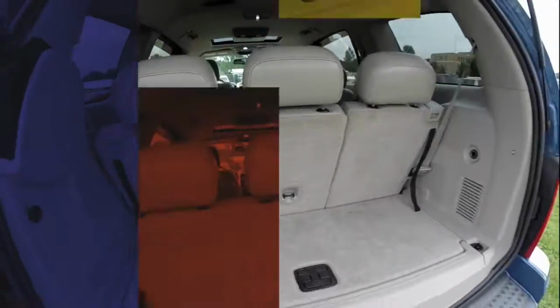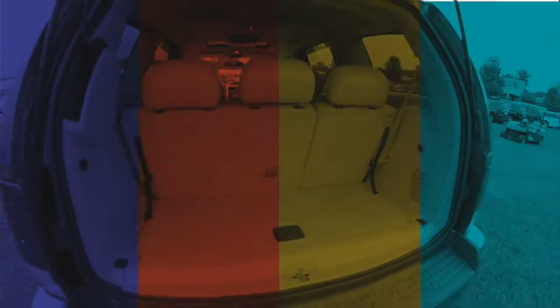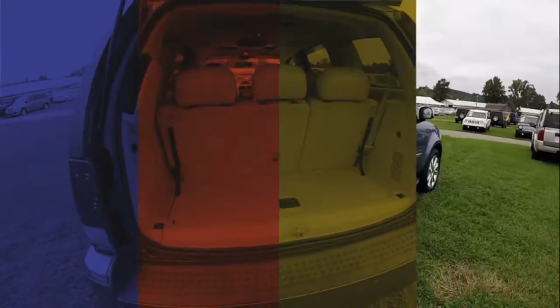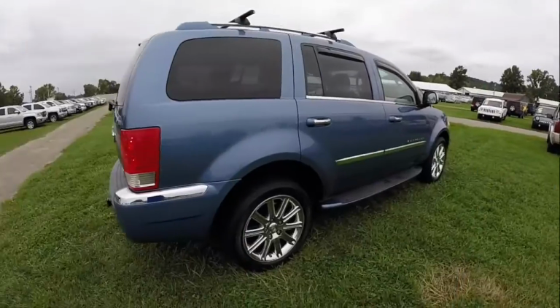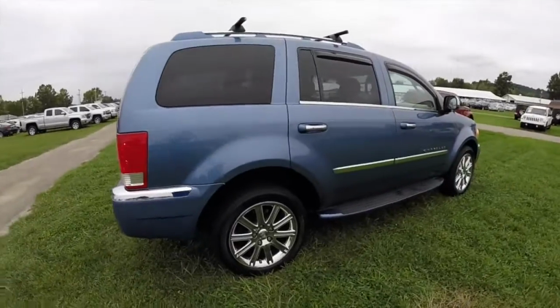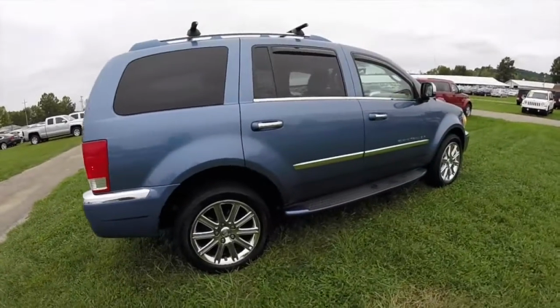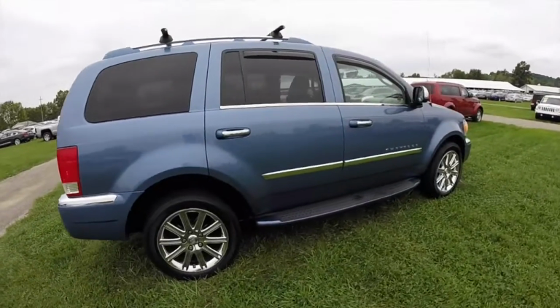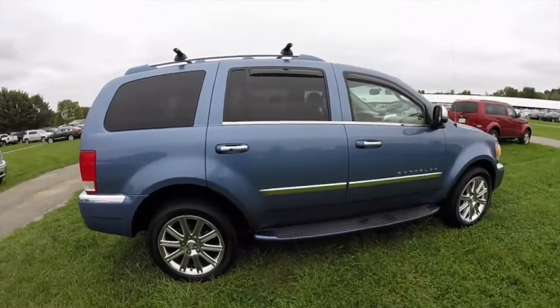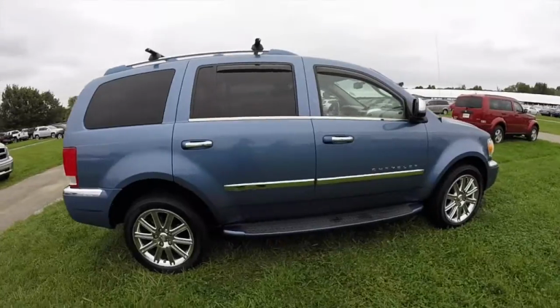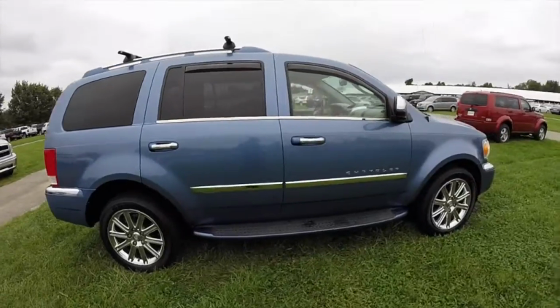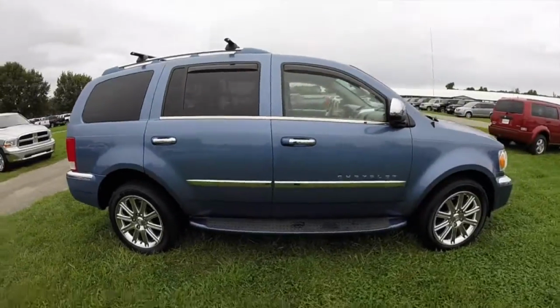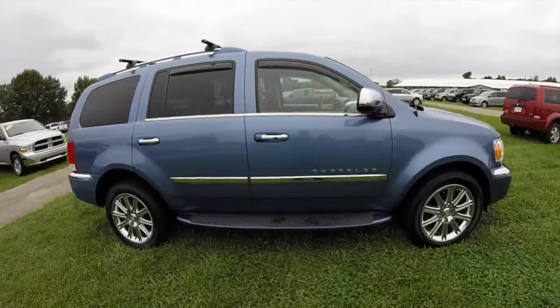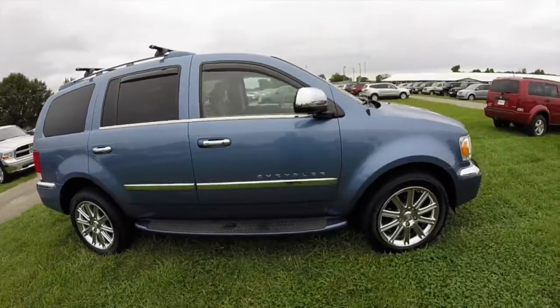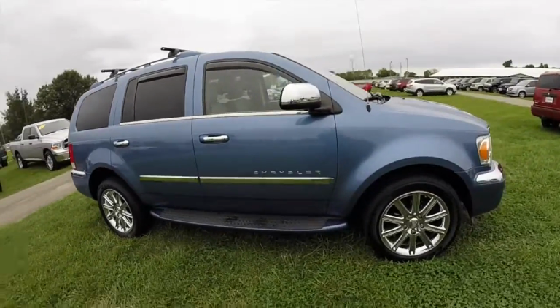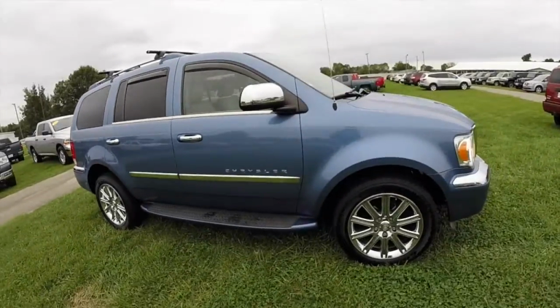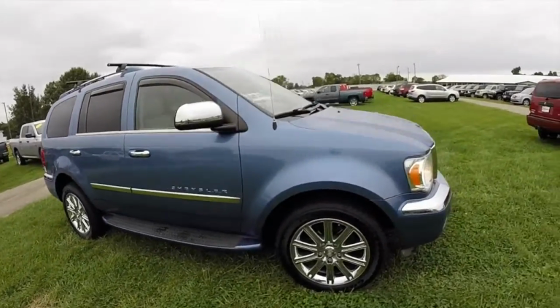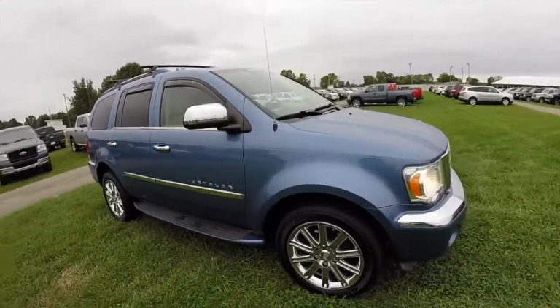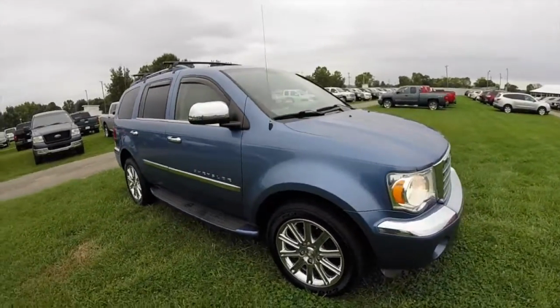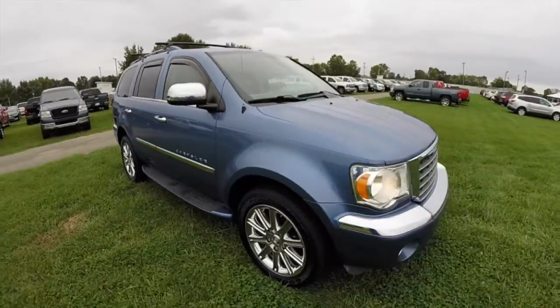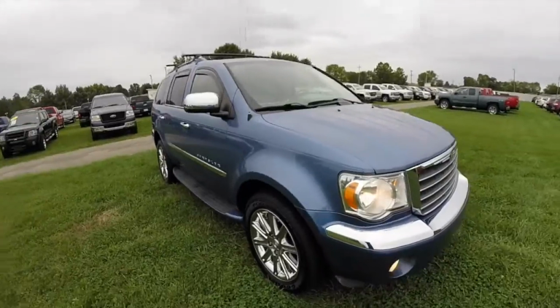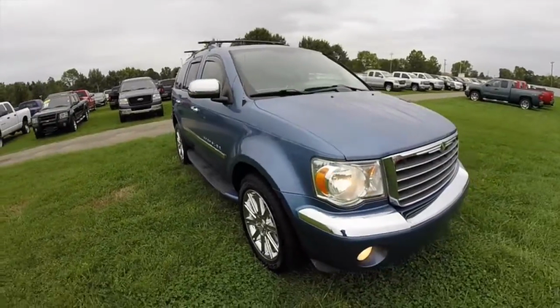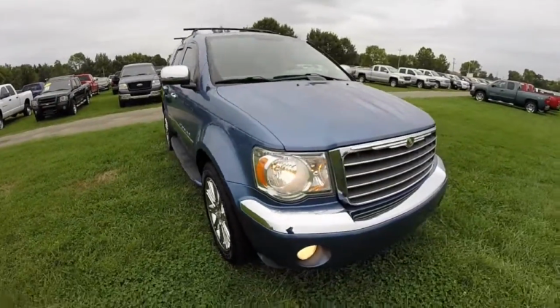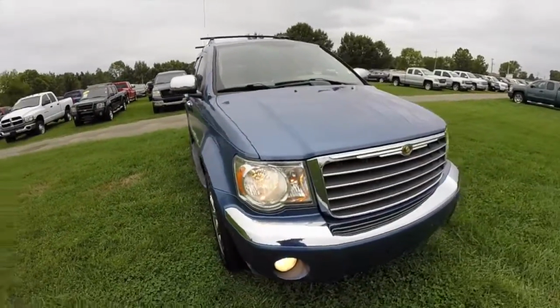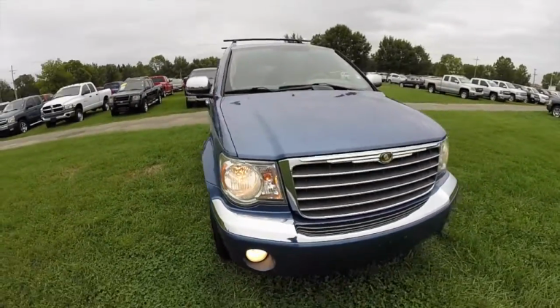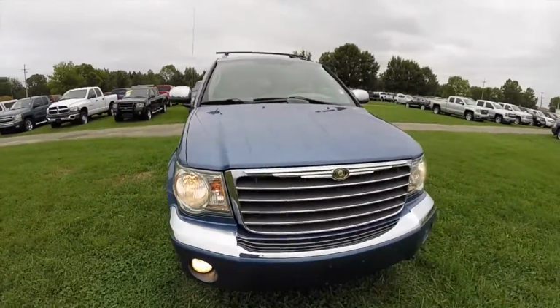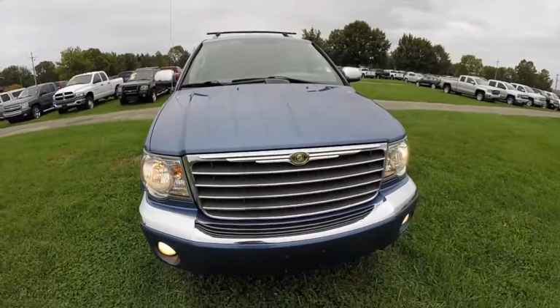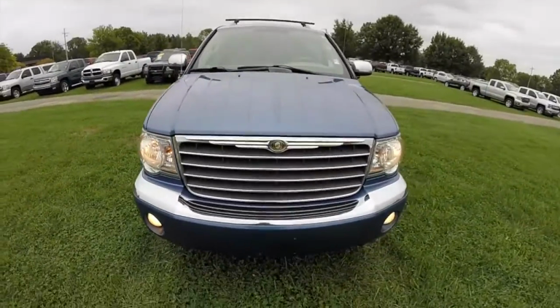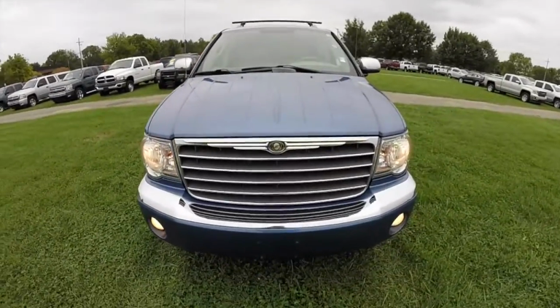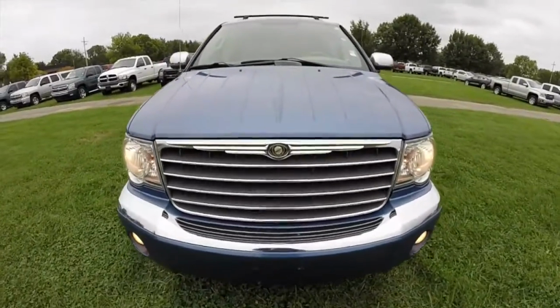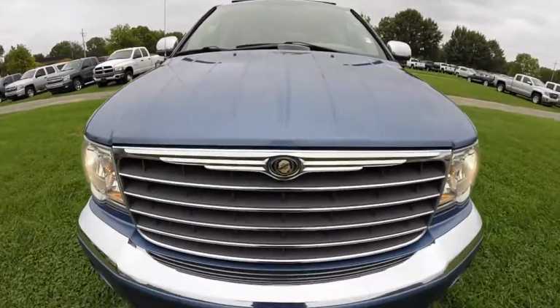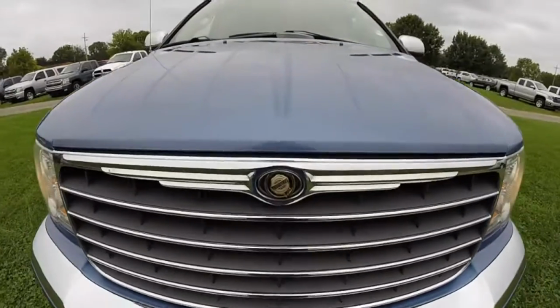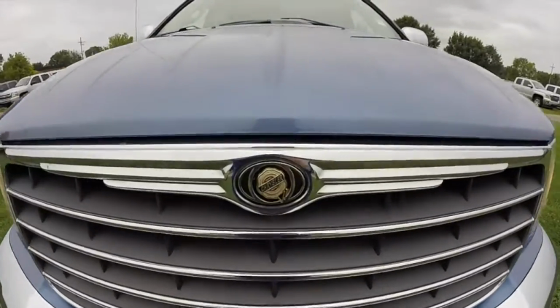This concludes our quick walk around look at this 2008 Chrysler Aspen Limited. If you have any questions or would like to see this vehicle, please contact our showroom — one of our friendly sales staff will be more than happy to answer any questions you may have. And as always, thanks for watching.